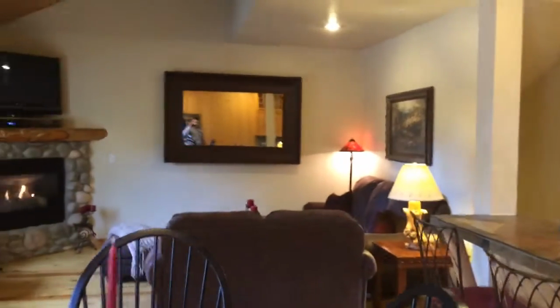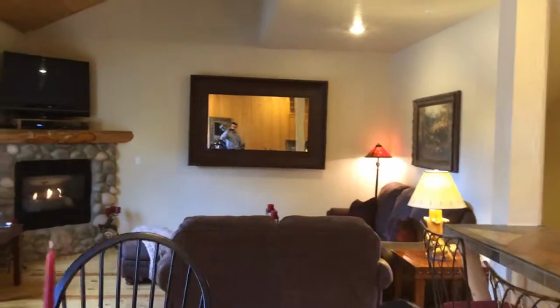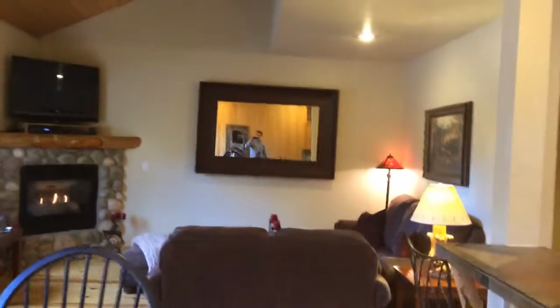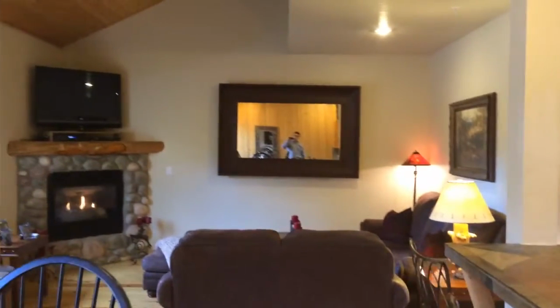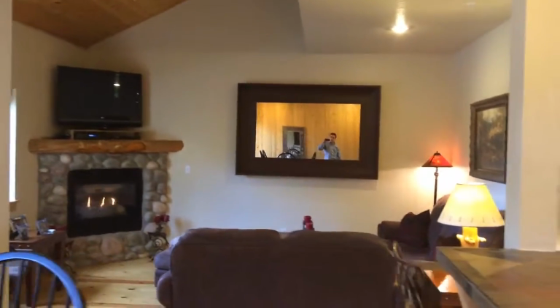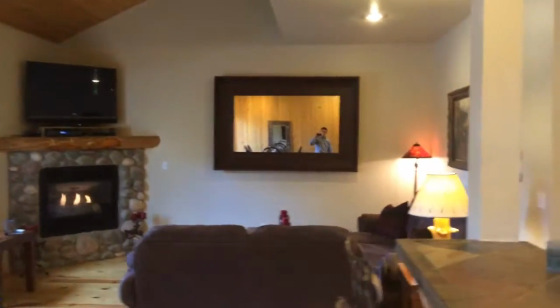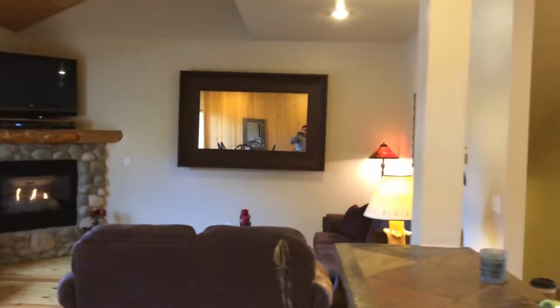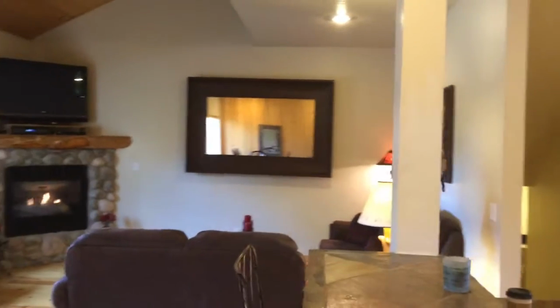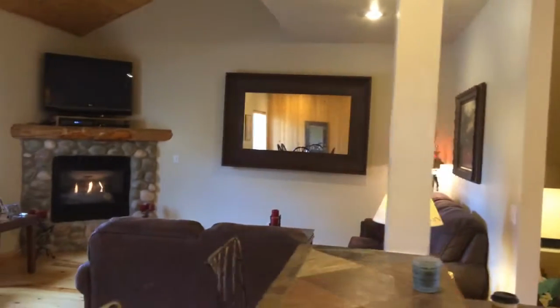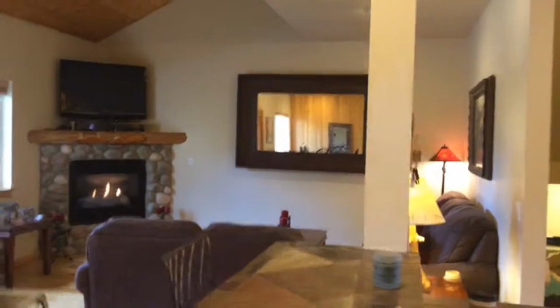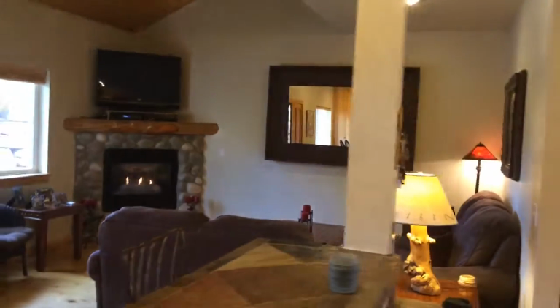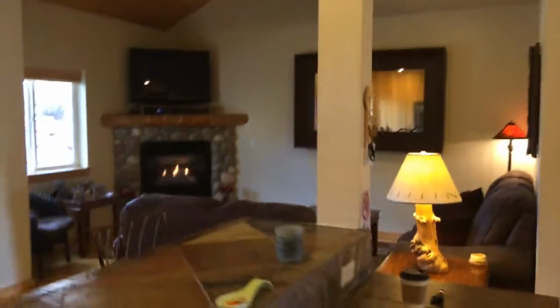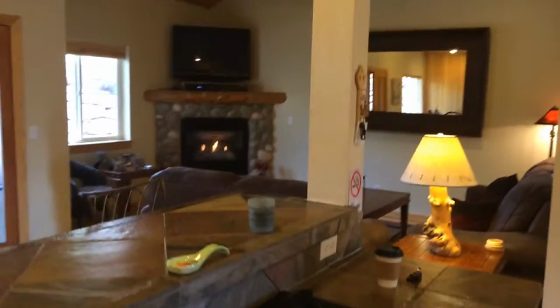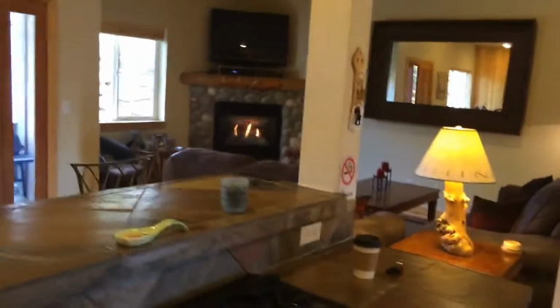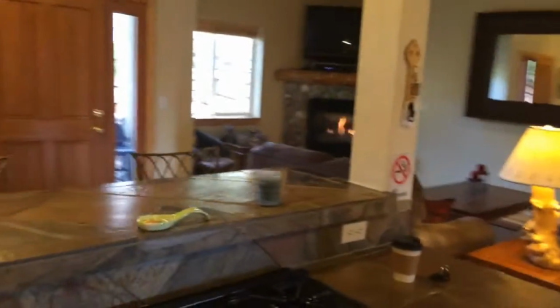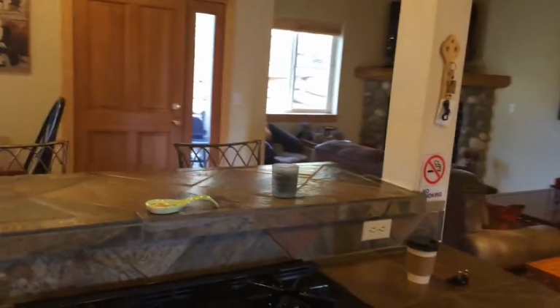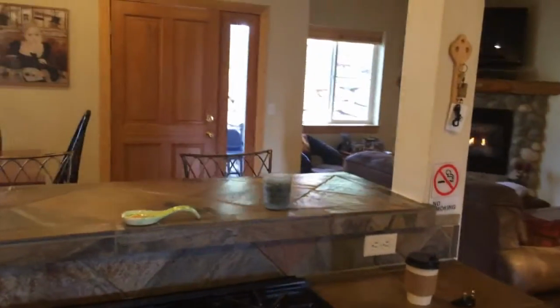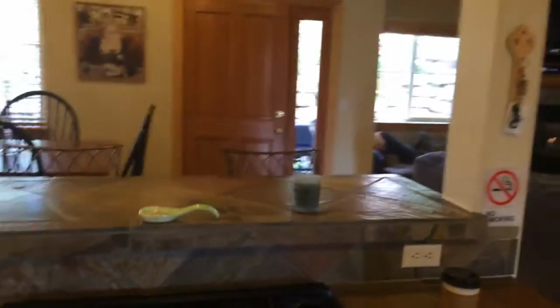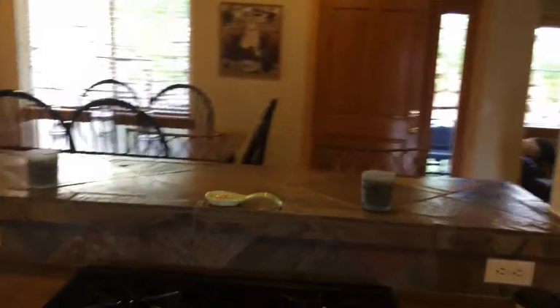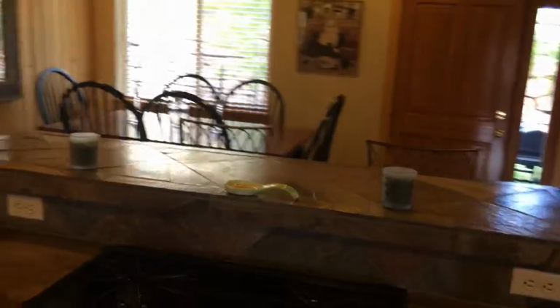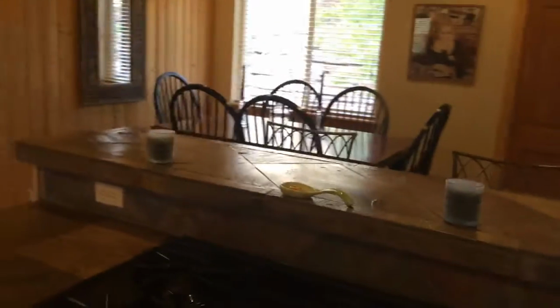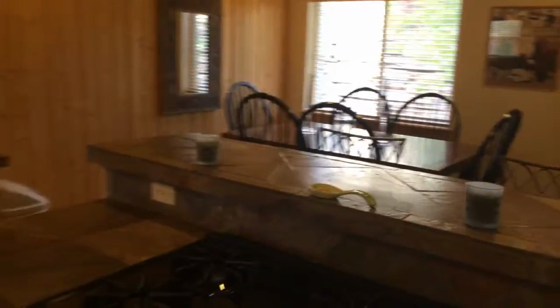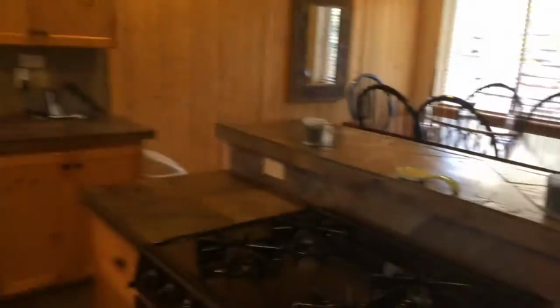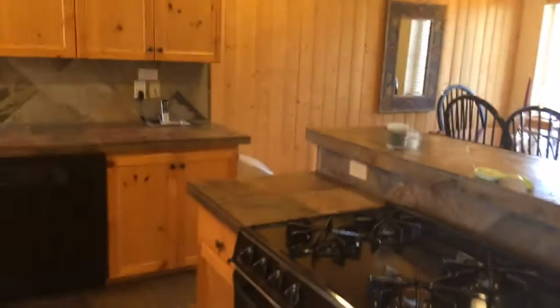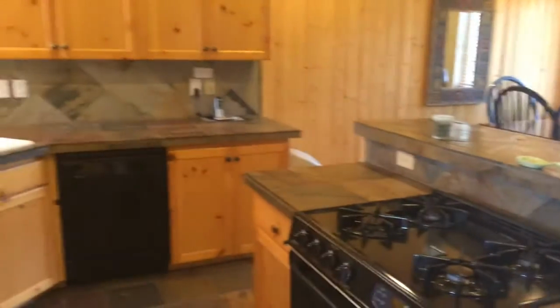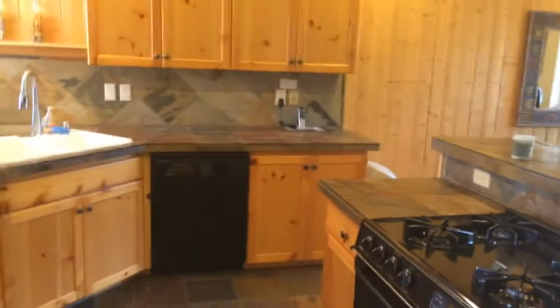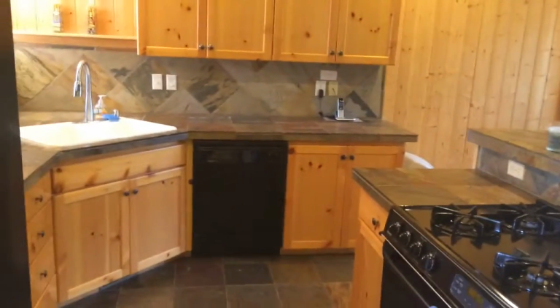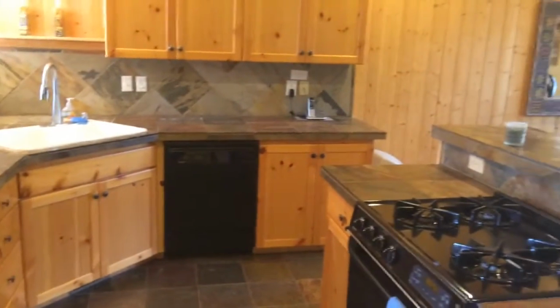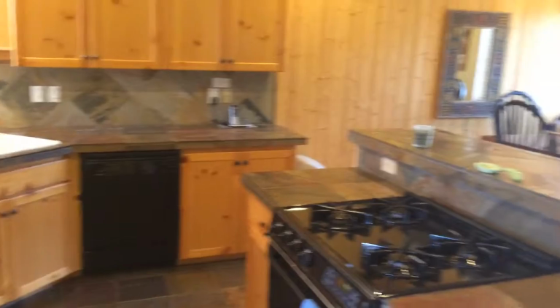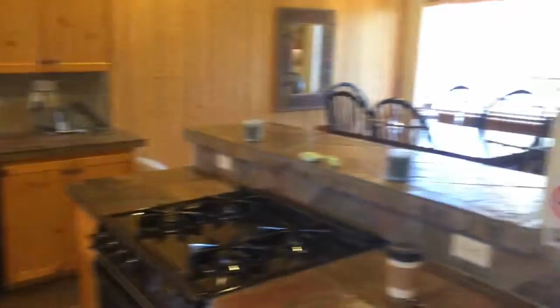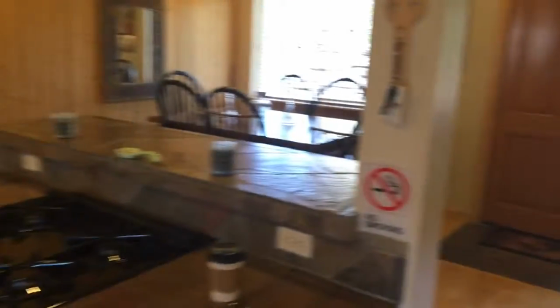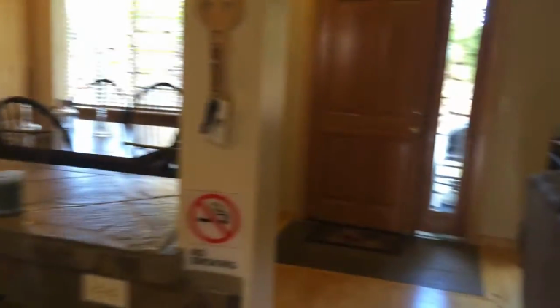There is a fireplace in the main room. And all of this is furnished, including appliances, so what you see is essentially what you get.